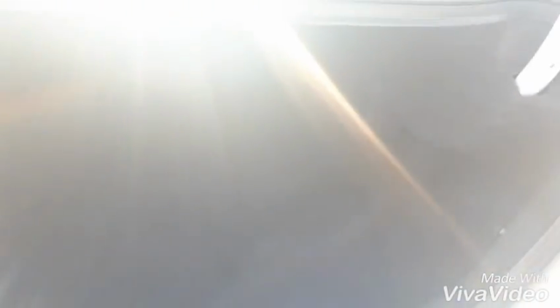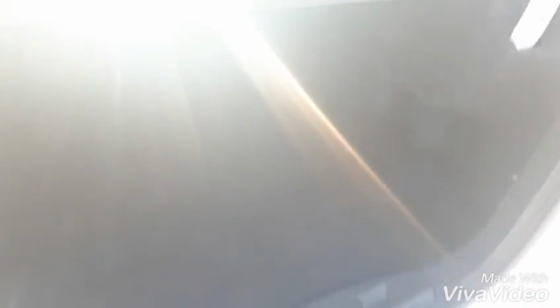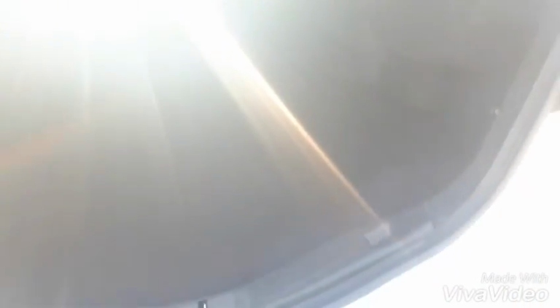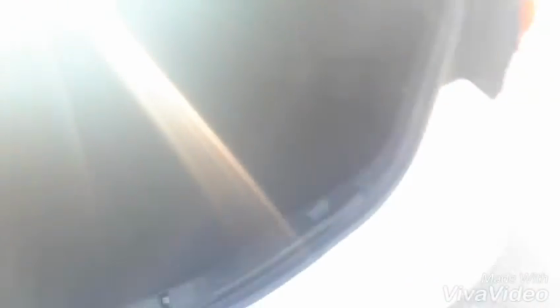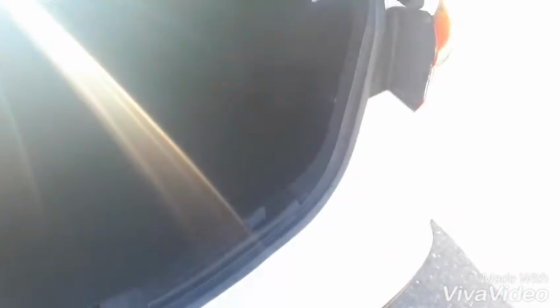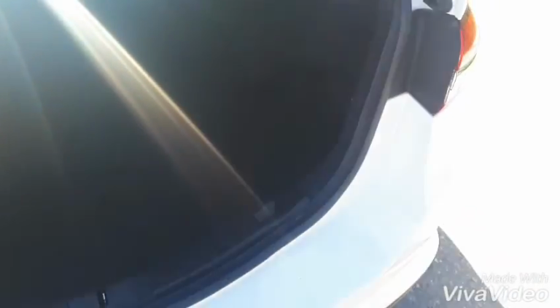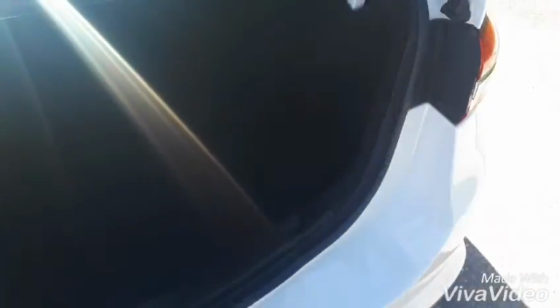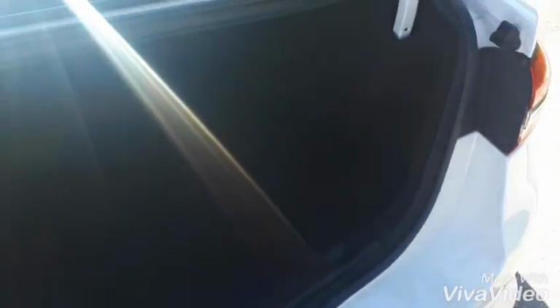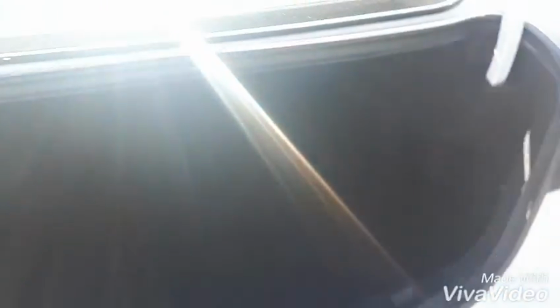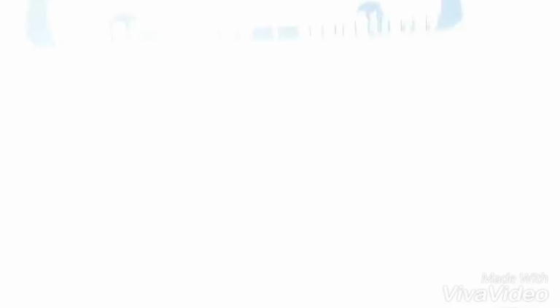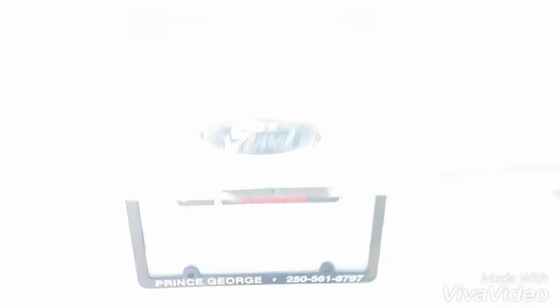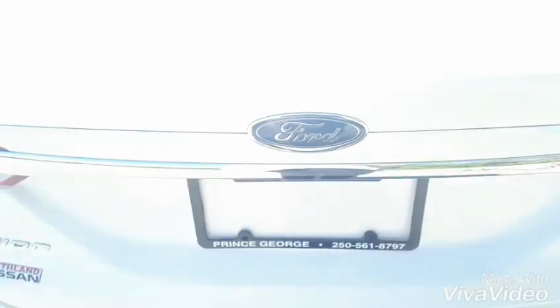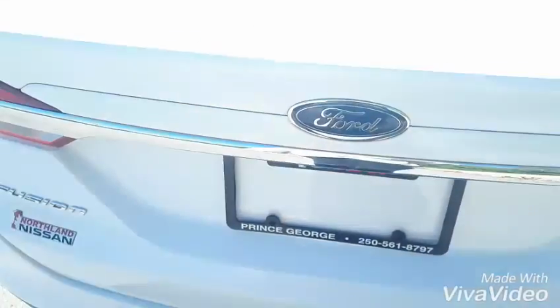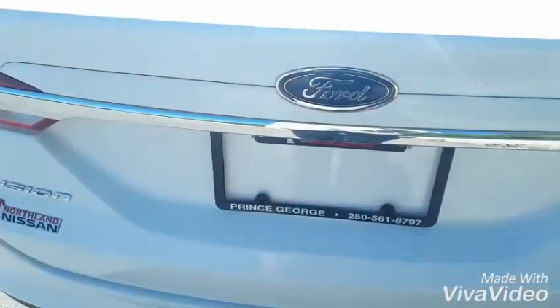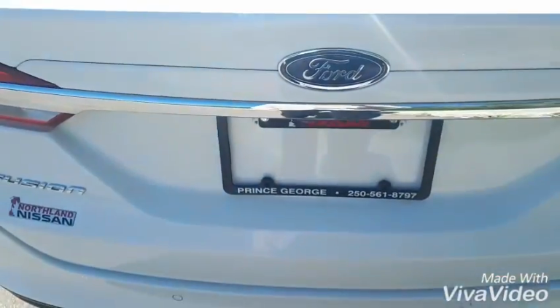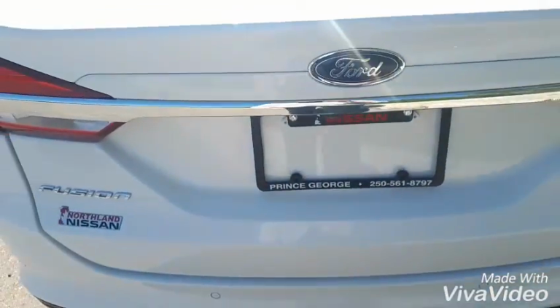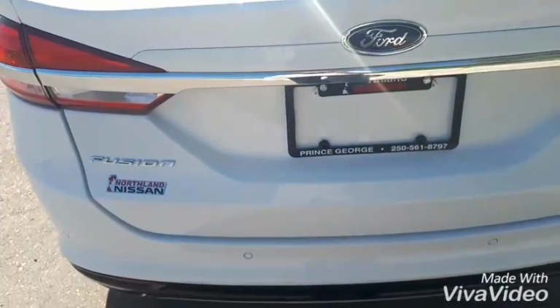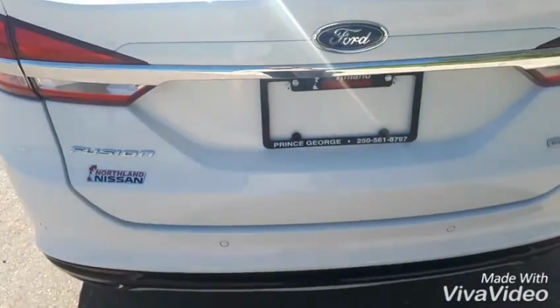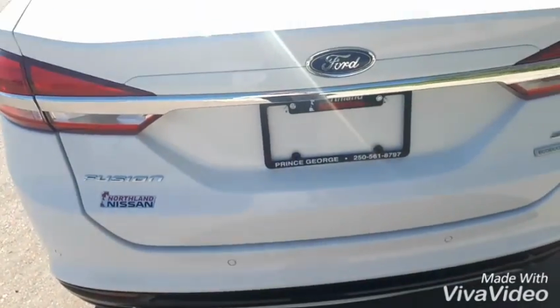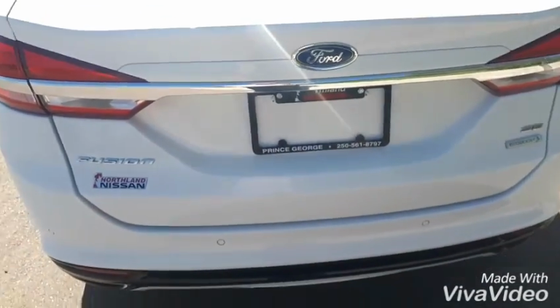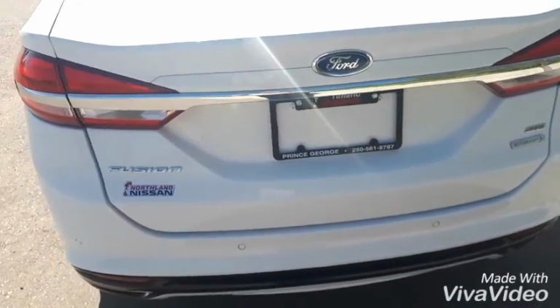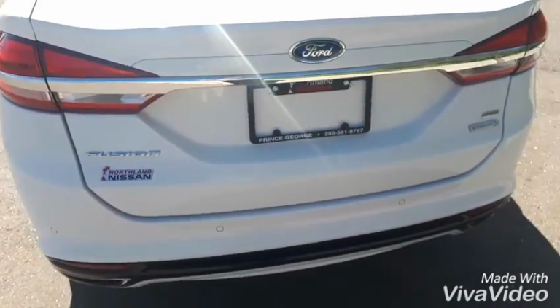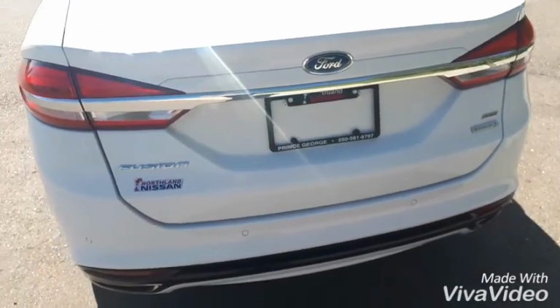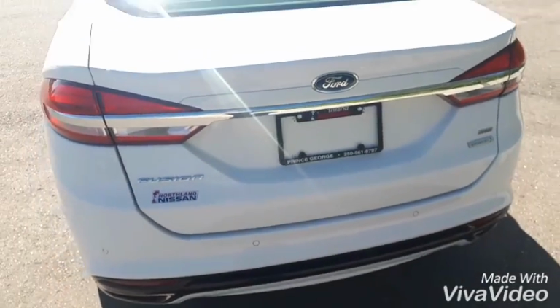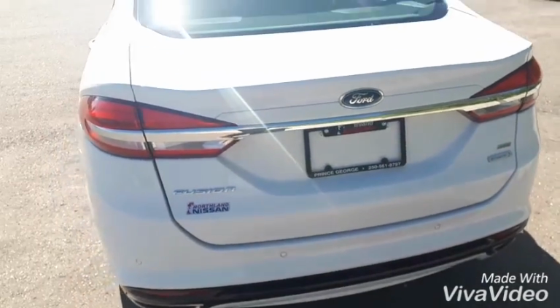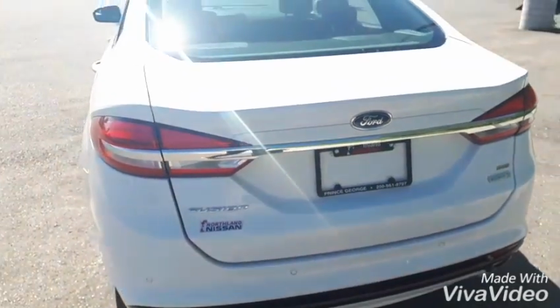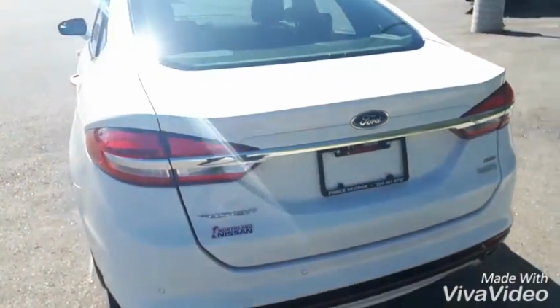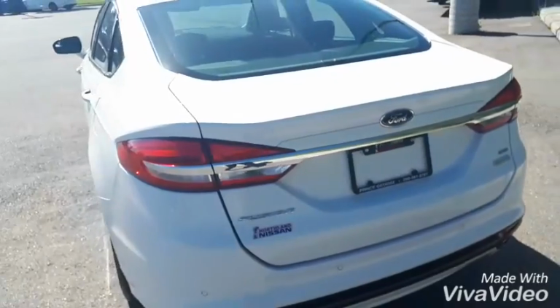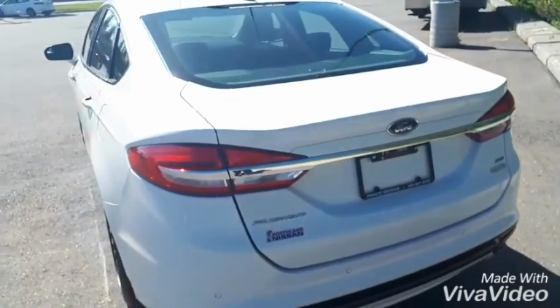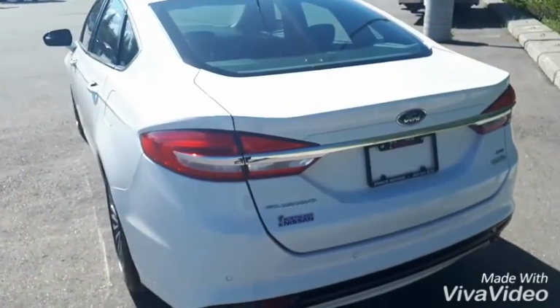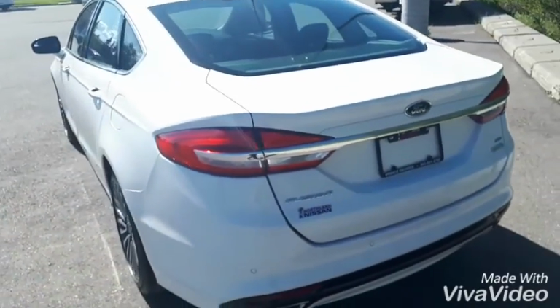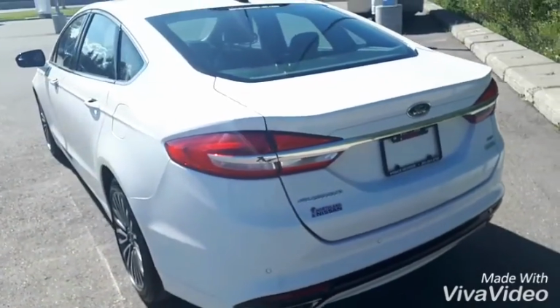Alrighty folks, that's pretty much going to sum up this Ford Fusion for you. If you have any more questions or you want to come take care of yourself, please feel free to come on down or give us a call at Northland Nissan.